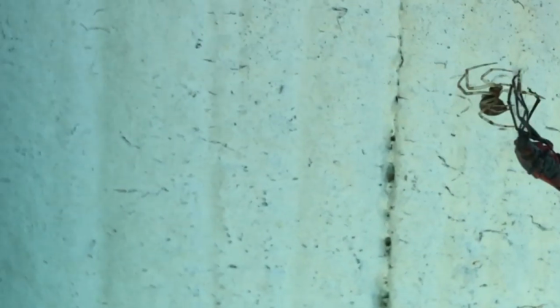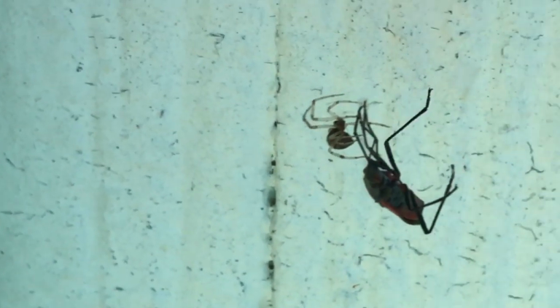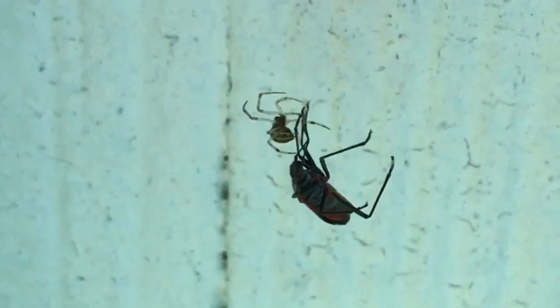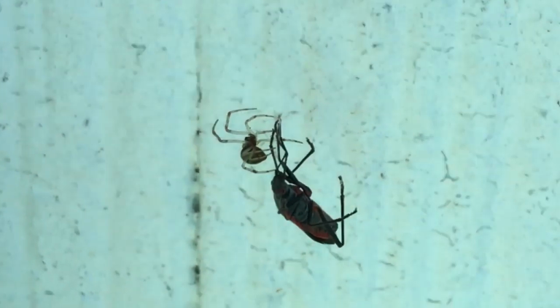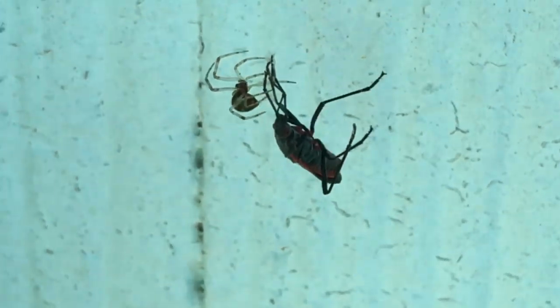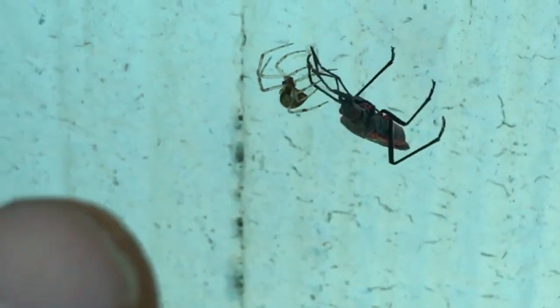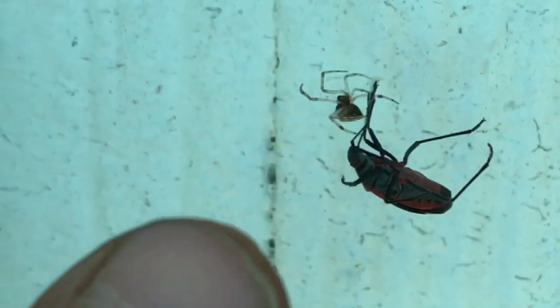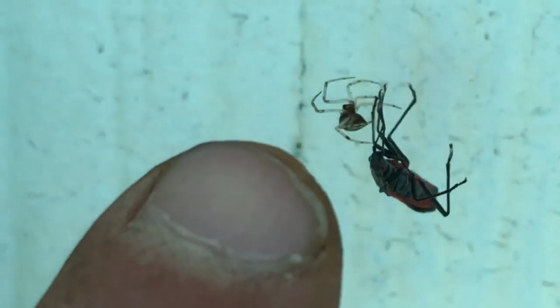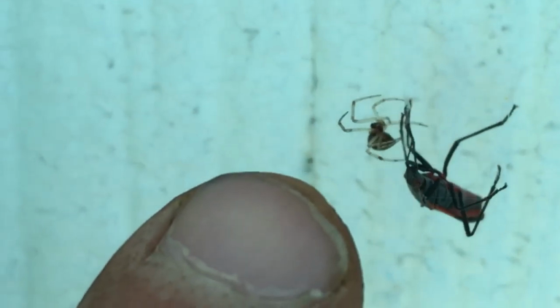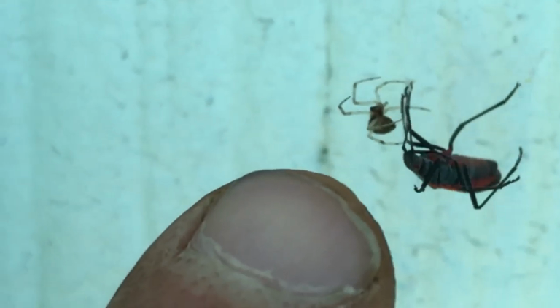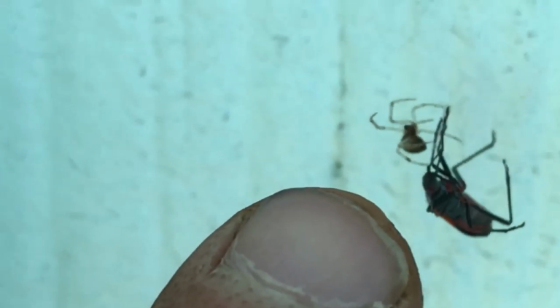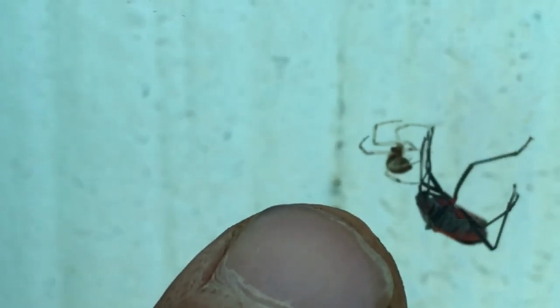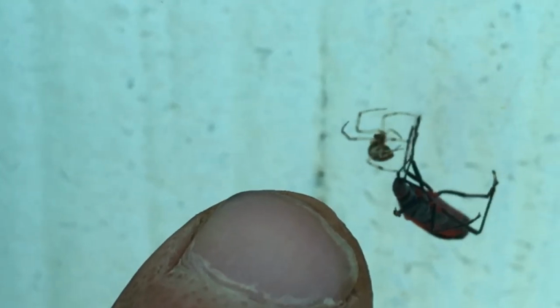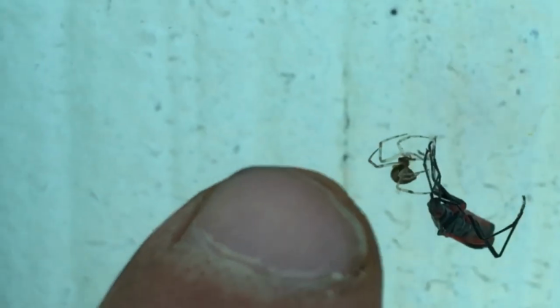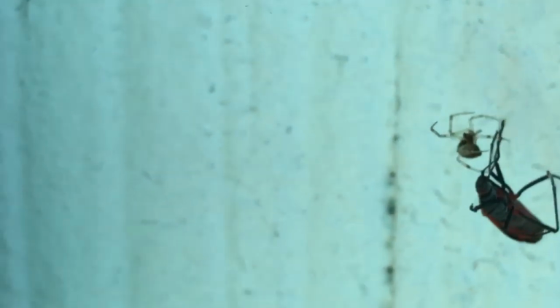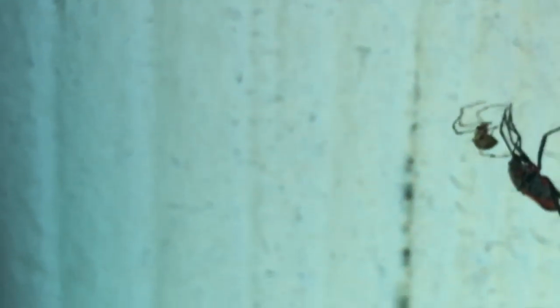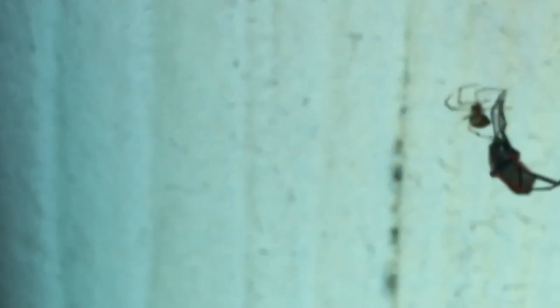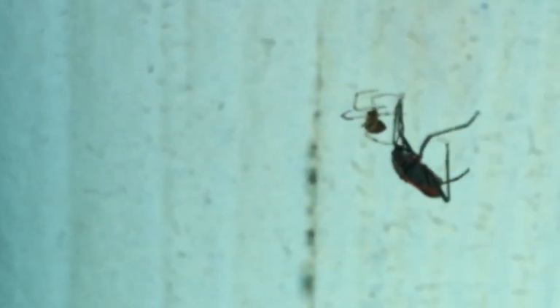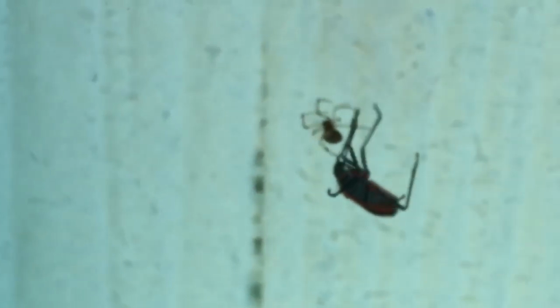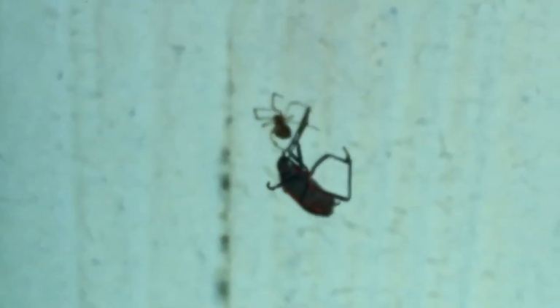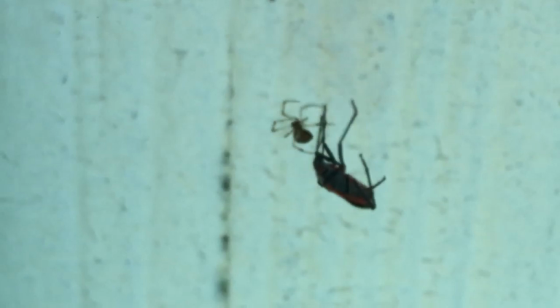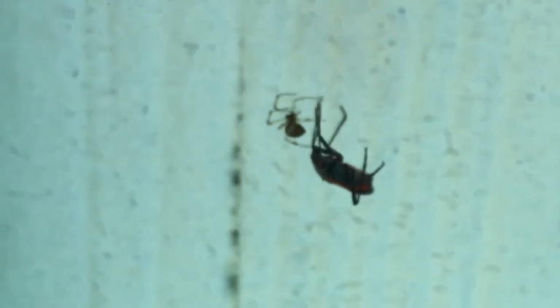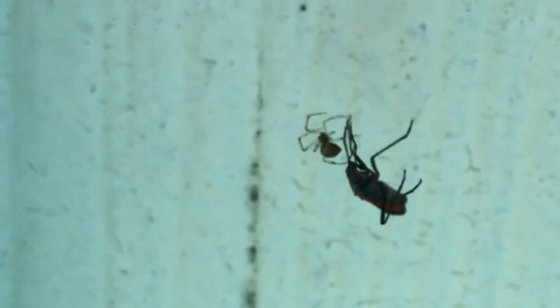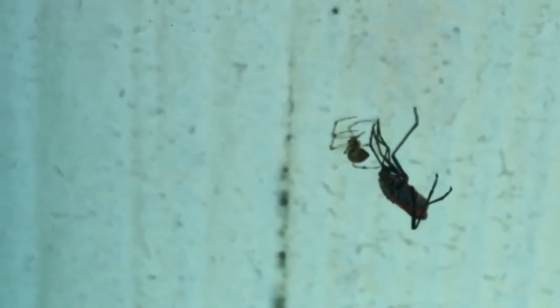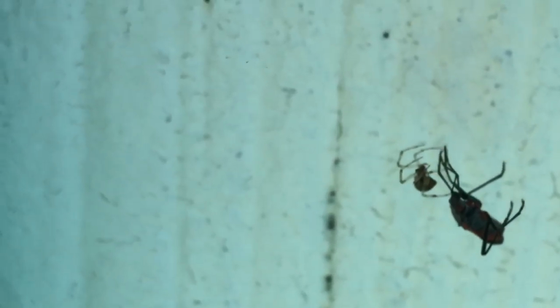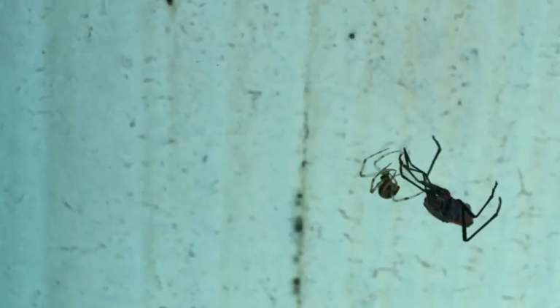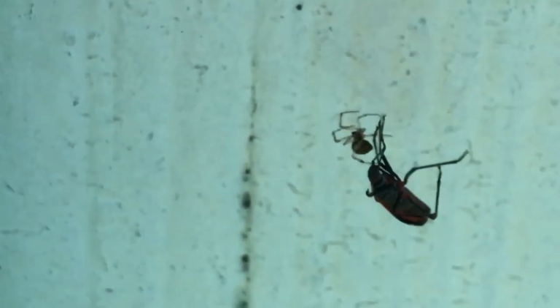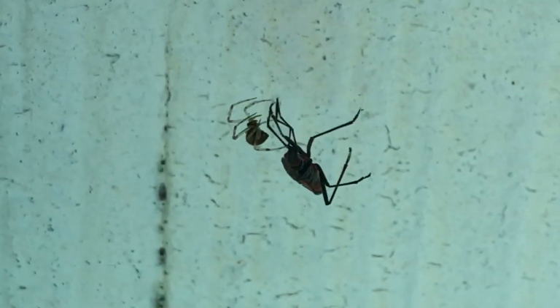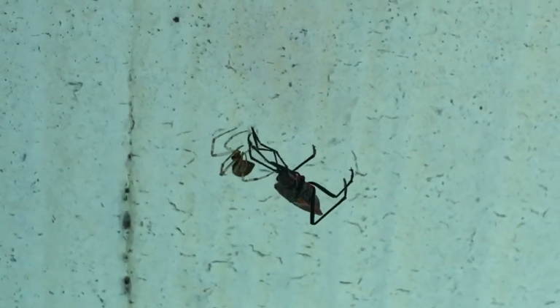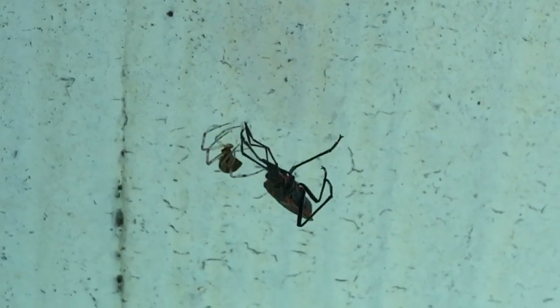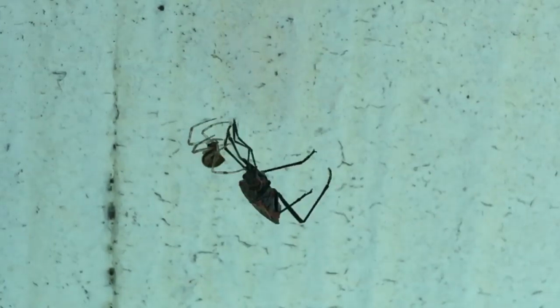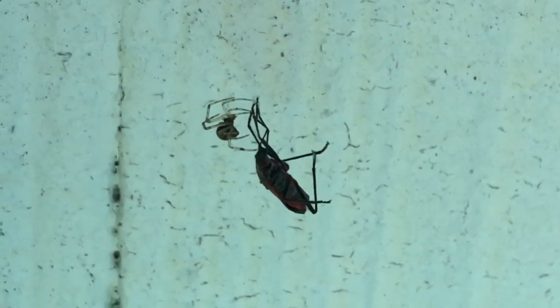Let me put my finger in for perspective — you can see how small everything is. But if something too large gets in the web, it can damage the web, which is a lot of work for this spider.